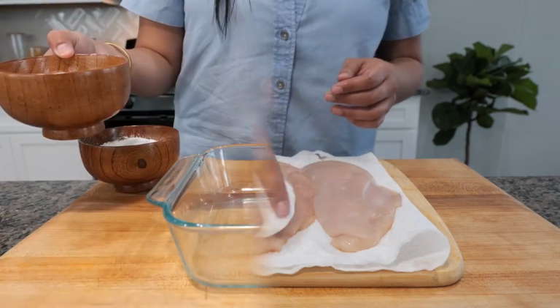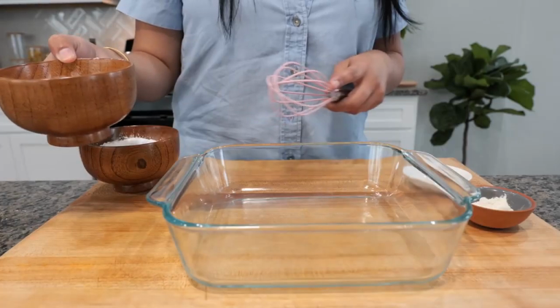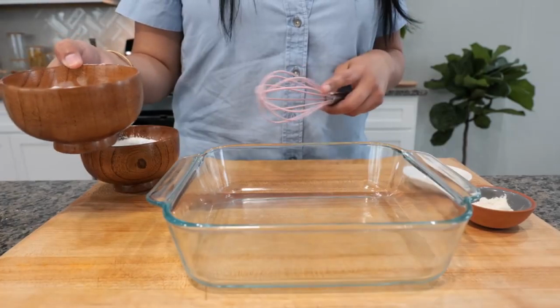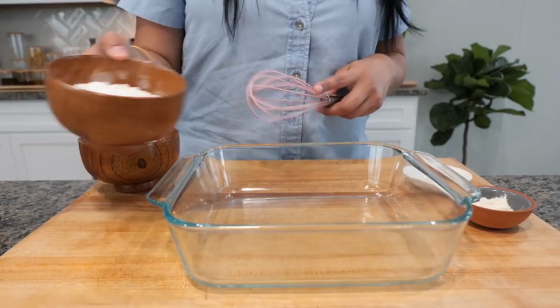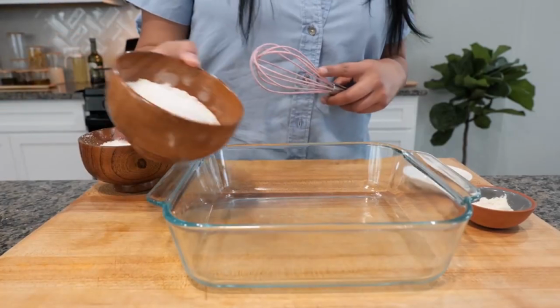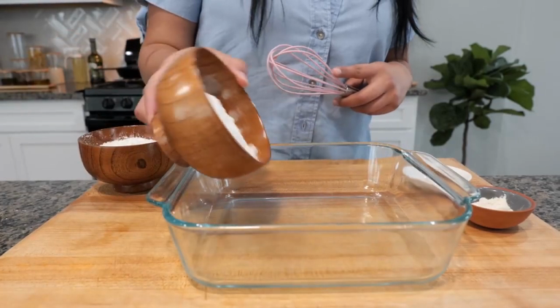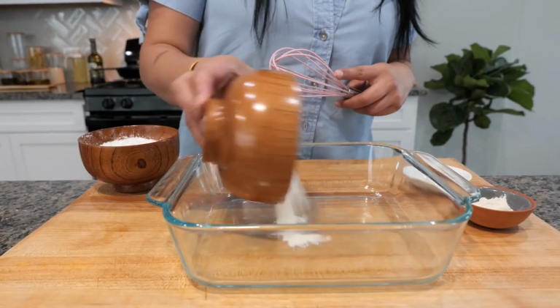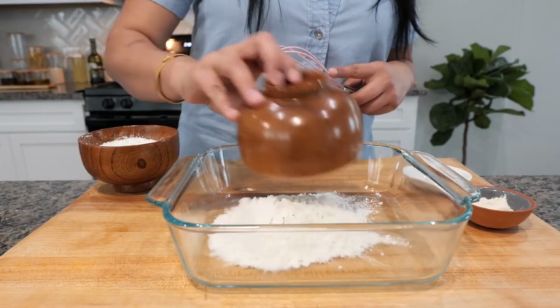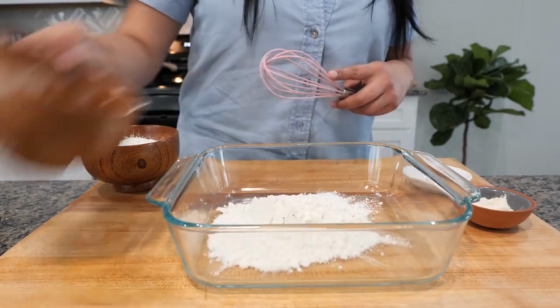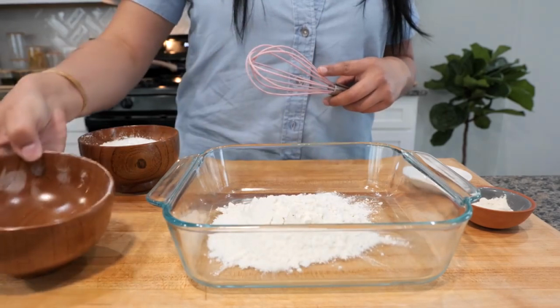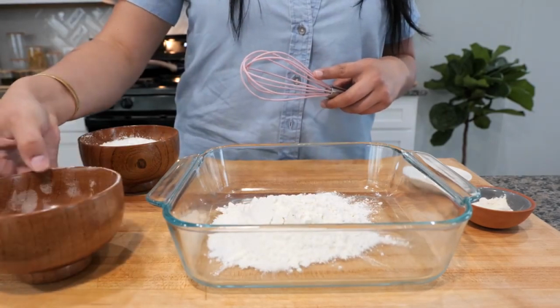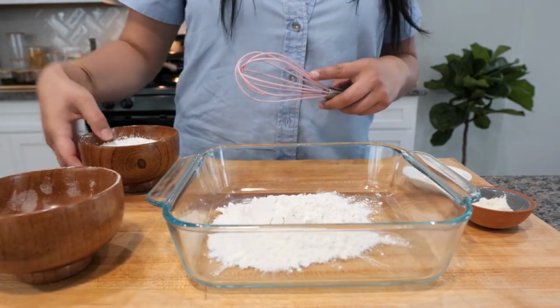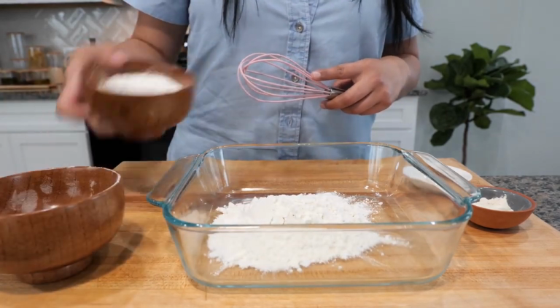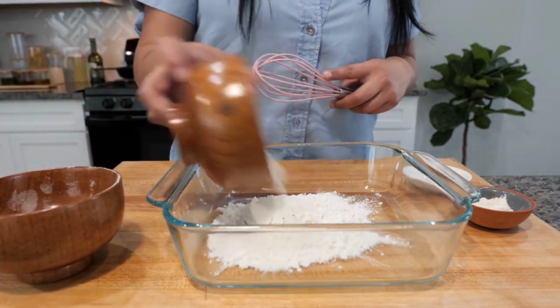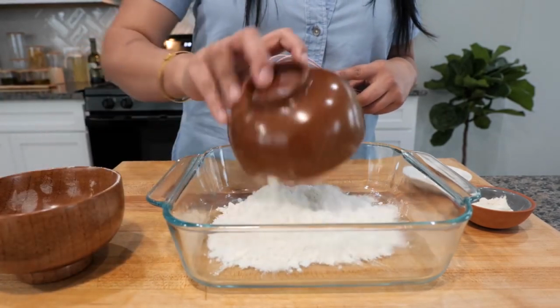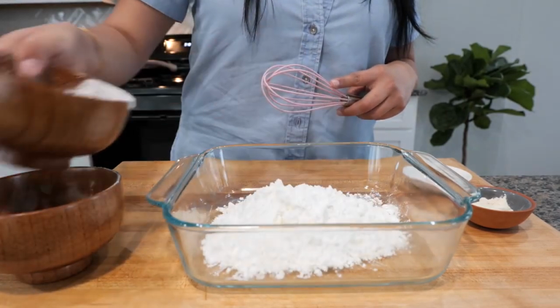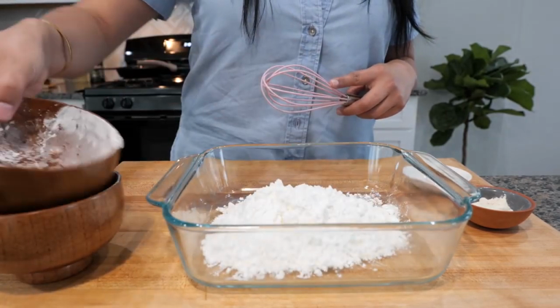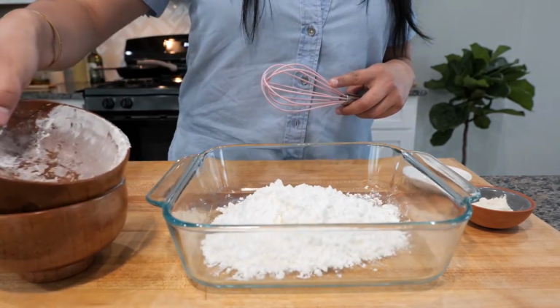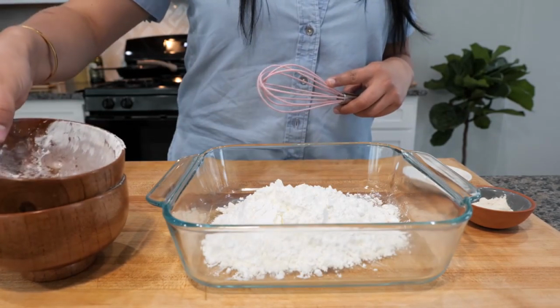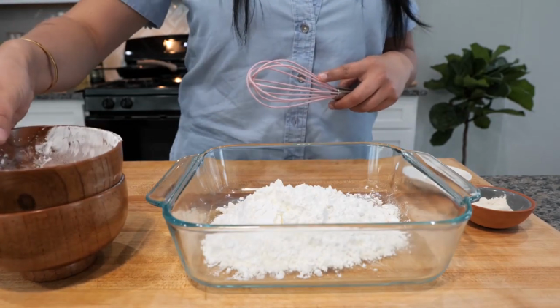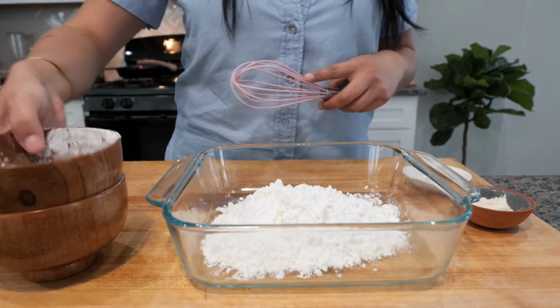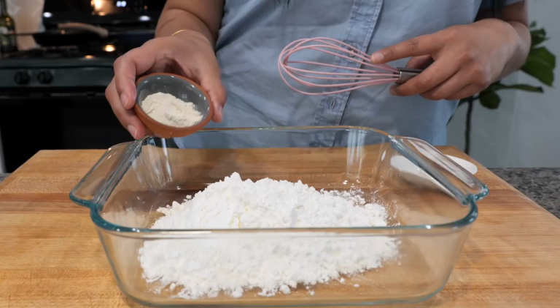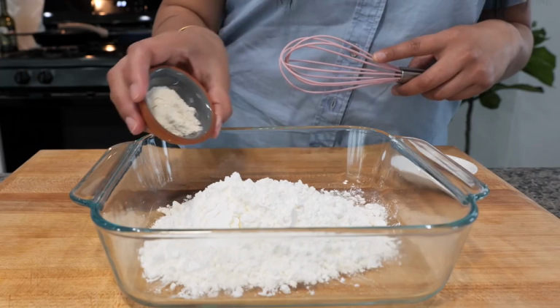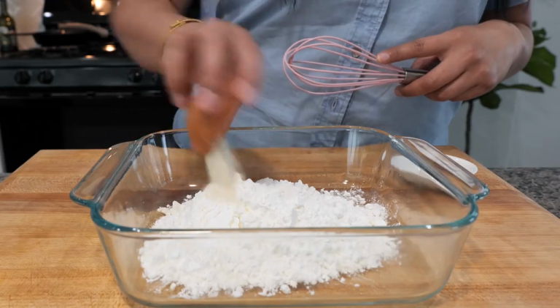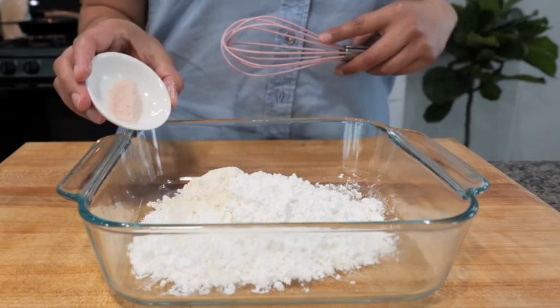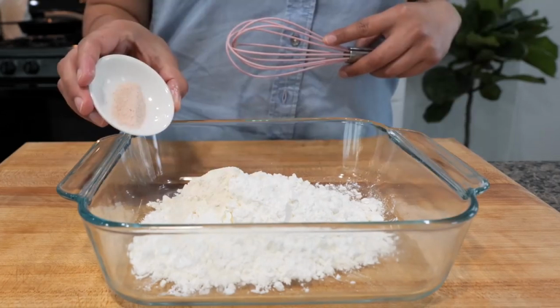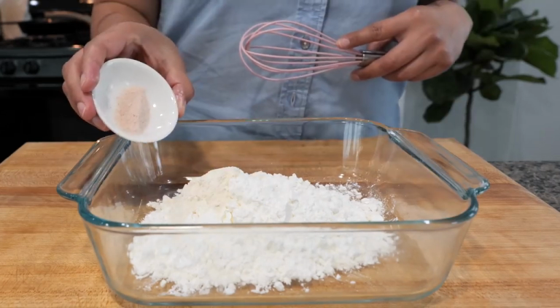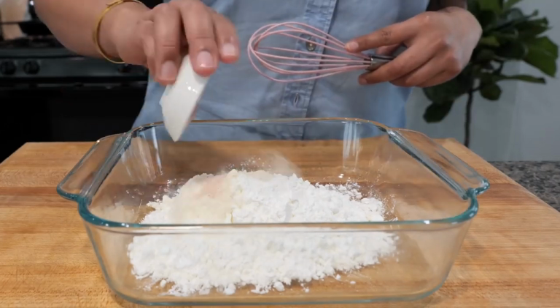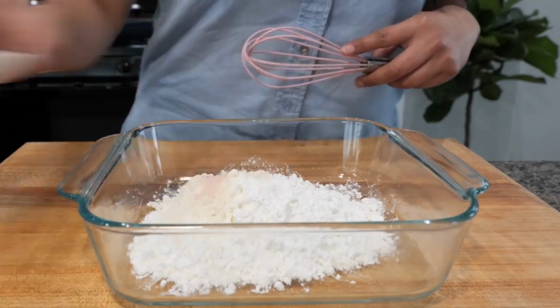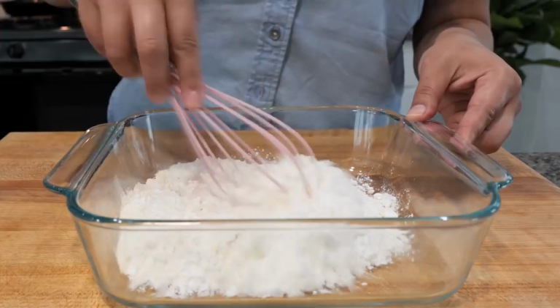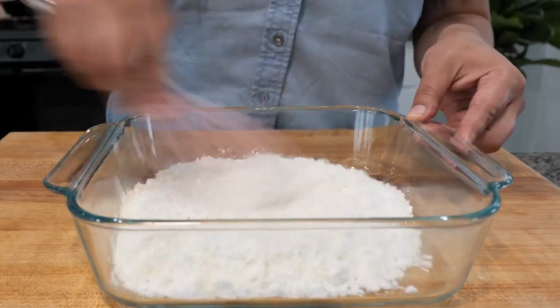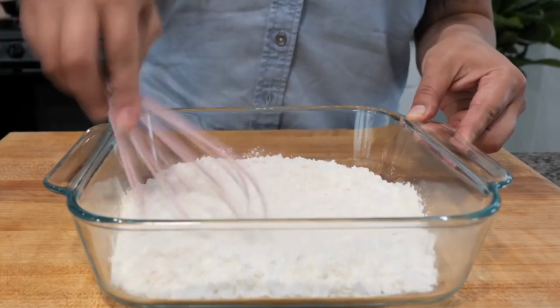Take your favorite mixing bowl and add all-purpose flour and cornstarch. If you don't have cornstarch, you can use potato starch. Add garlic powder and salt, then combine your ingredients.